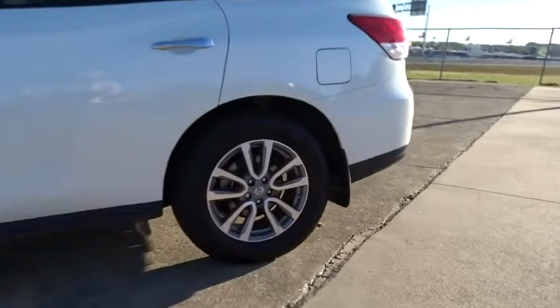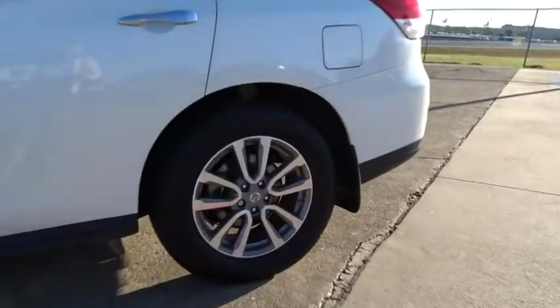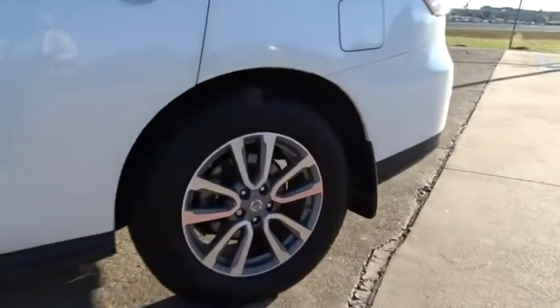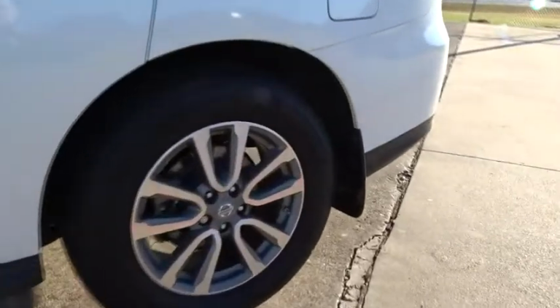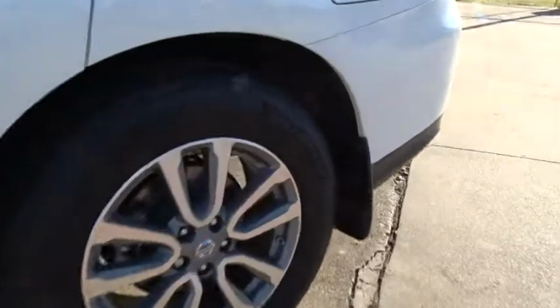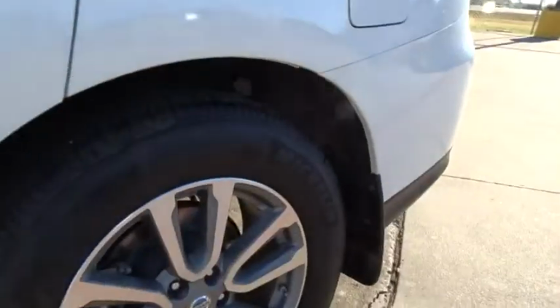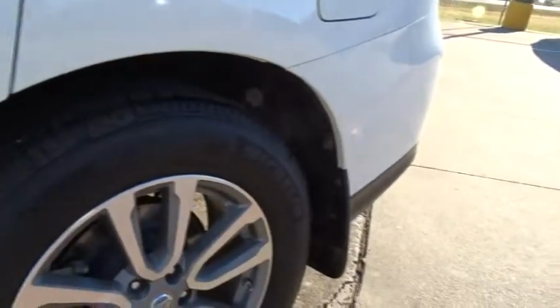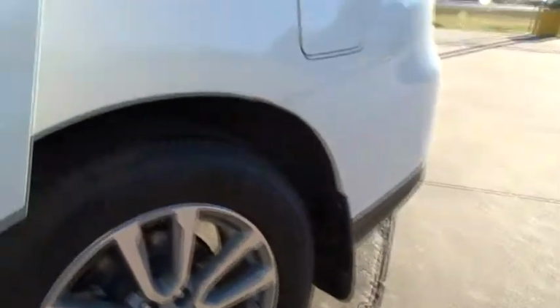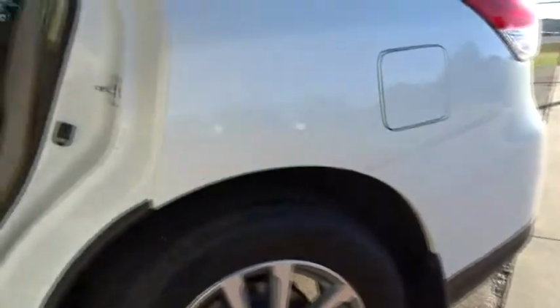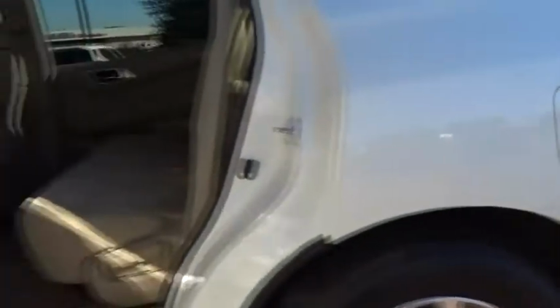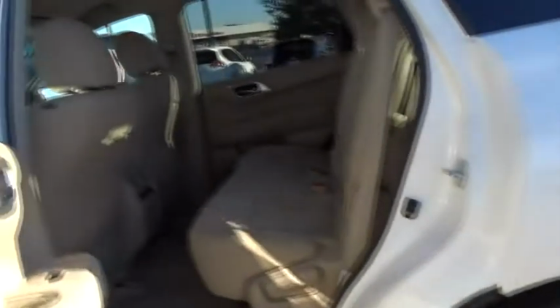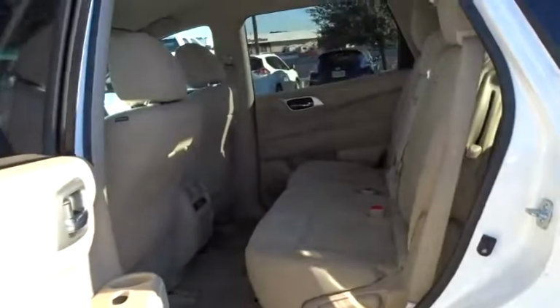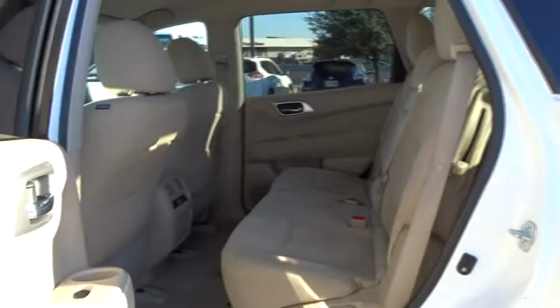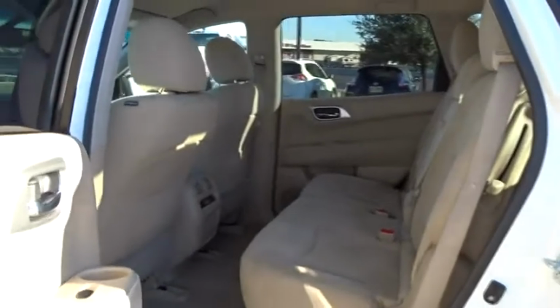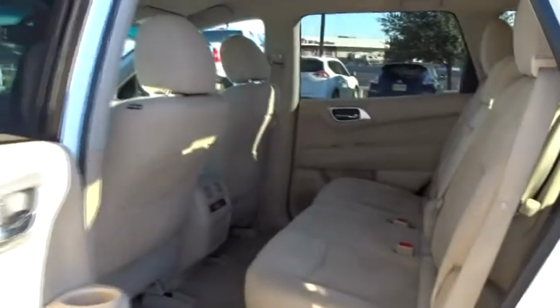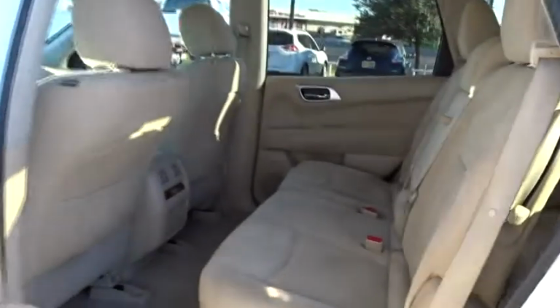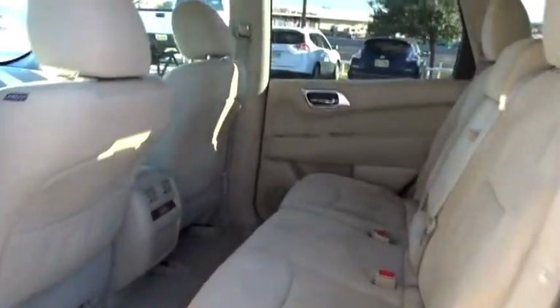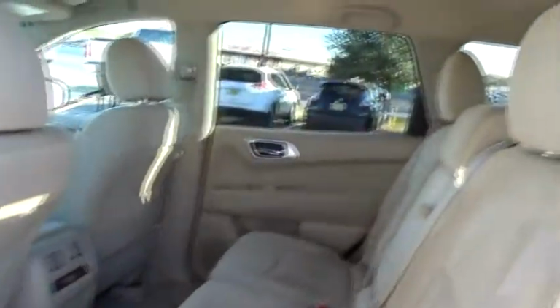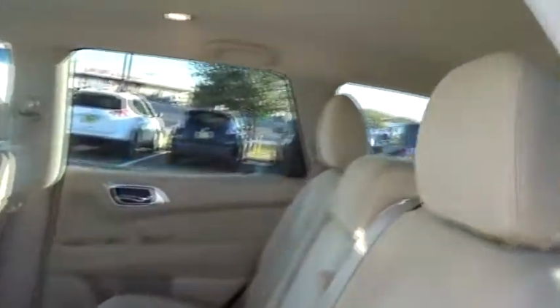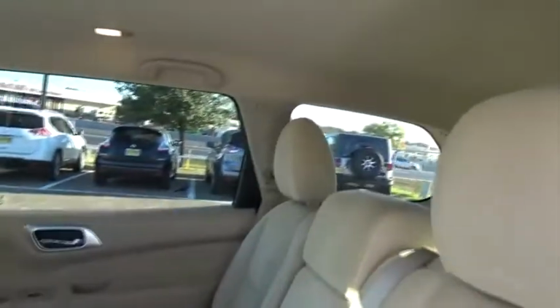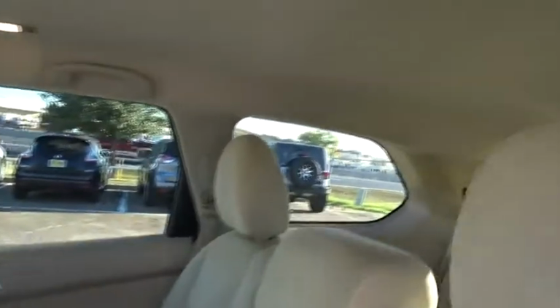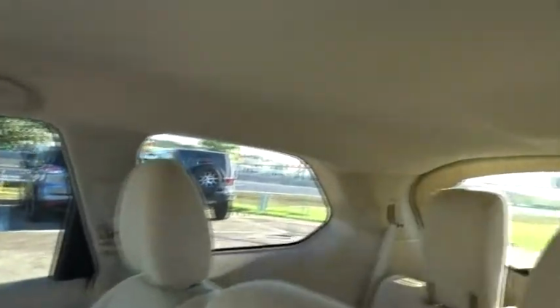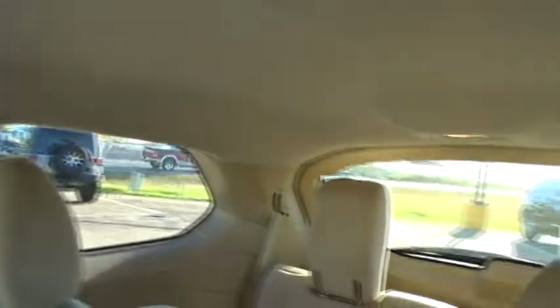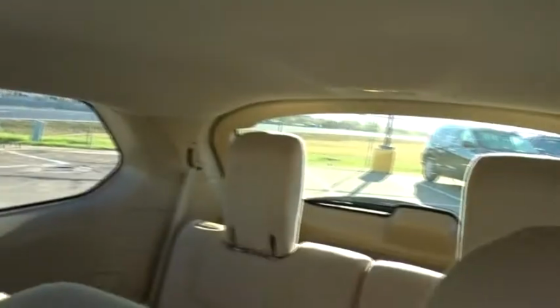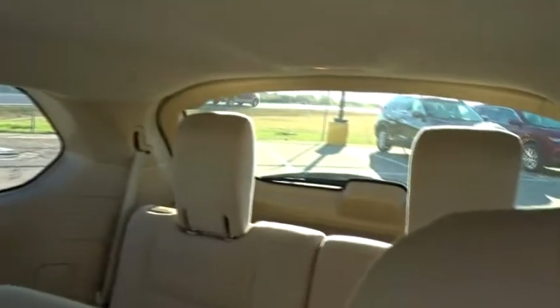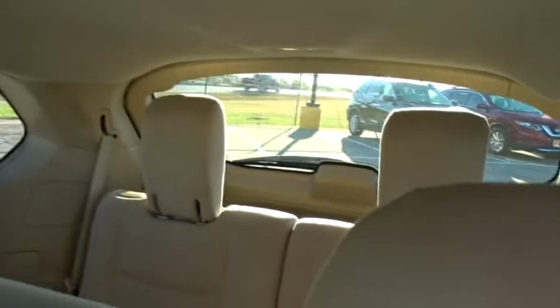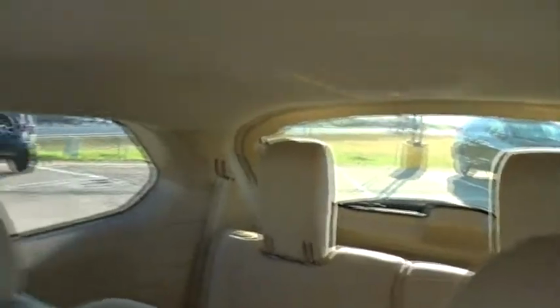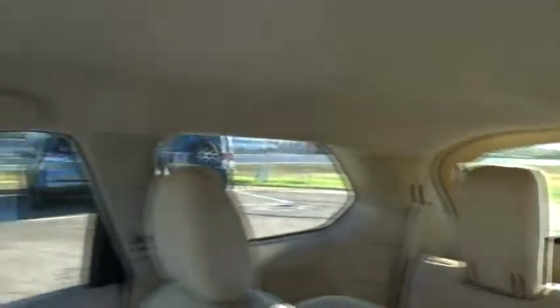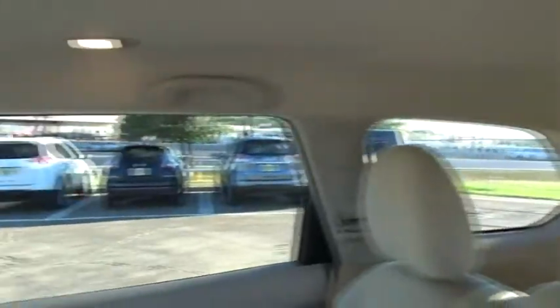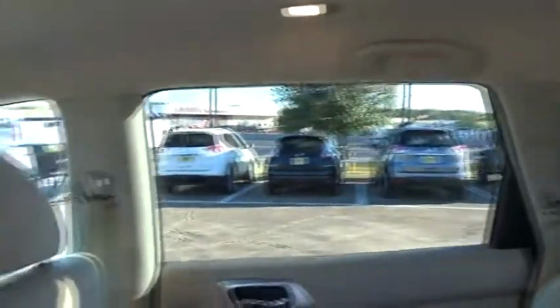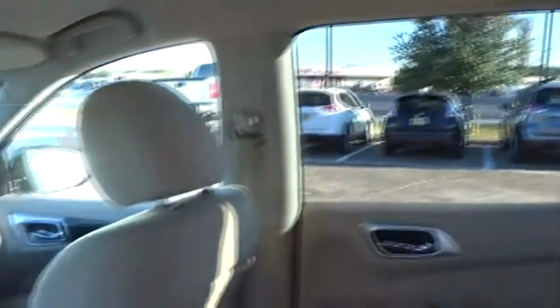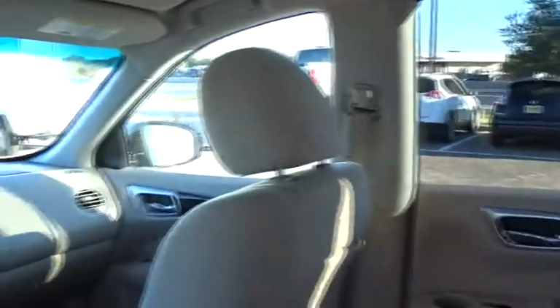Leather-wrapped steering wheel, Bluetooth, power steering, adjustable steering wheel, cruise control, aluminum wheels, four-wheel disc brakes, keyless start, AM-FM stereo radio, climate control, rear defrost, front wheel drive.